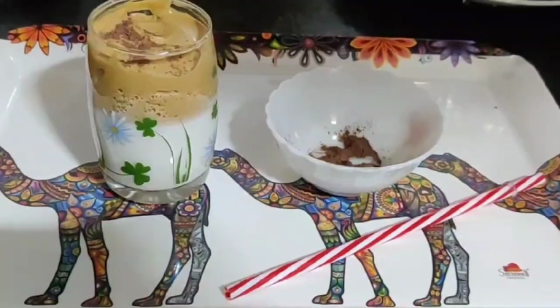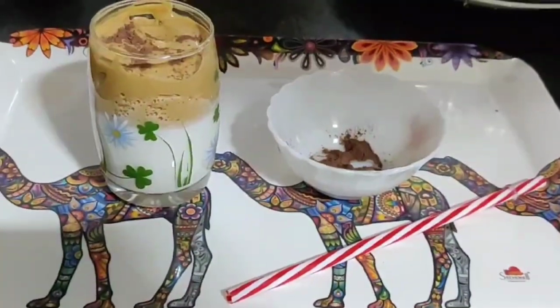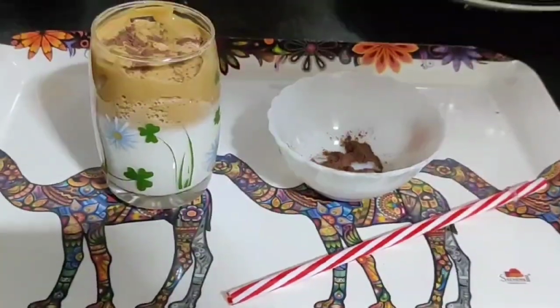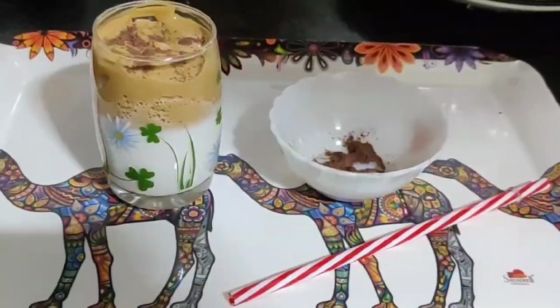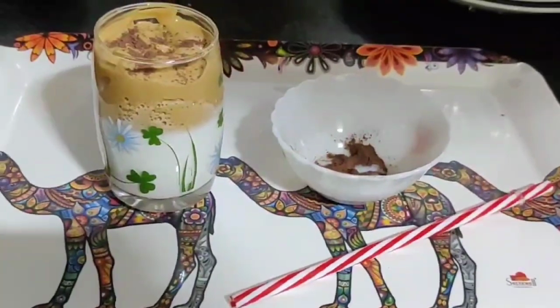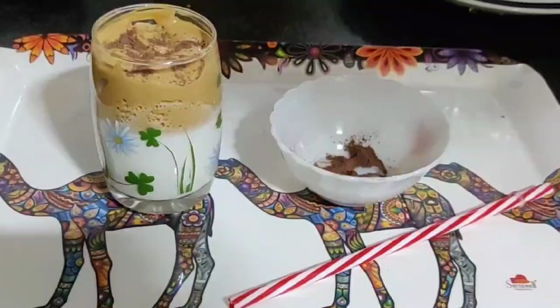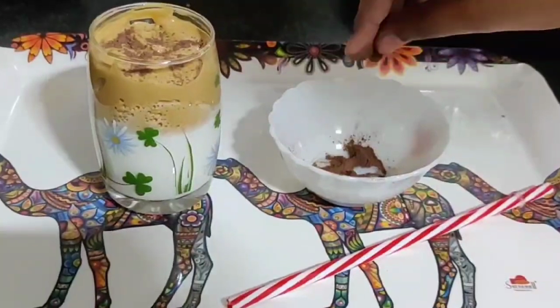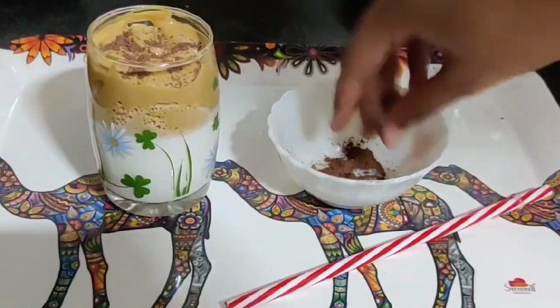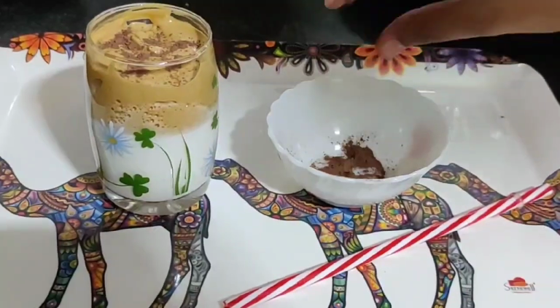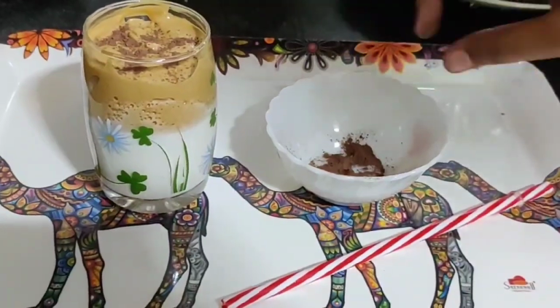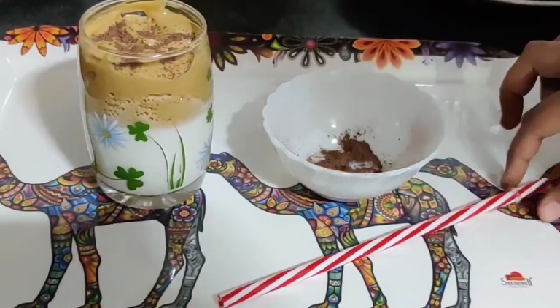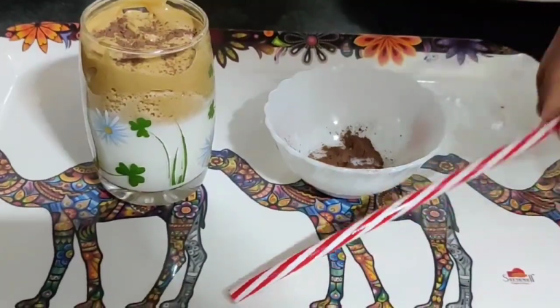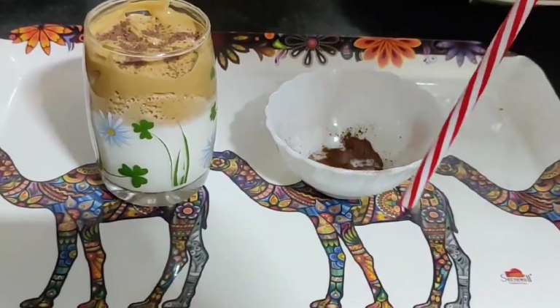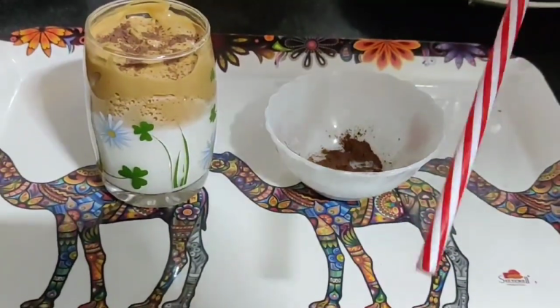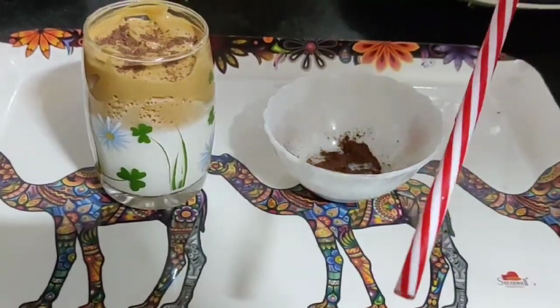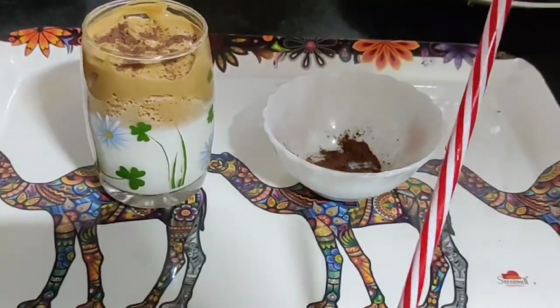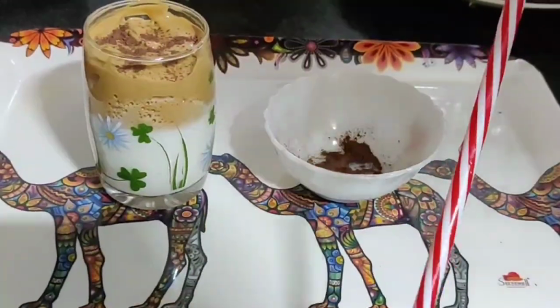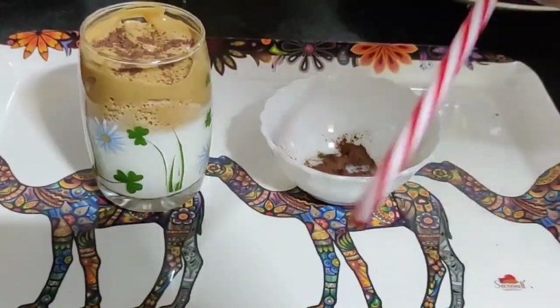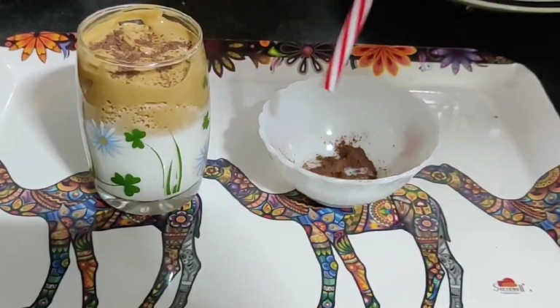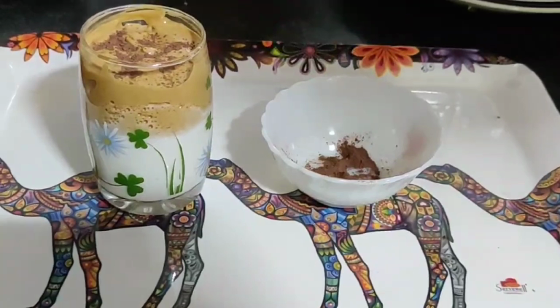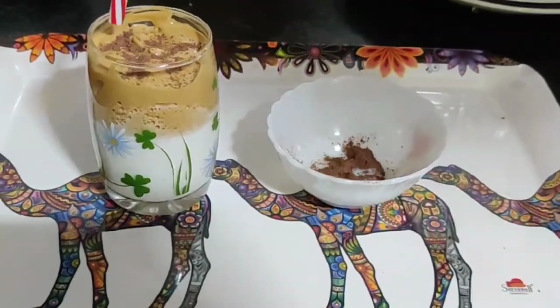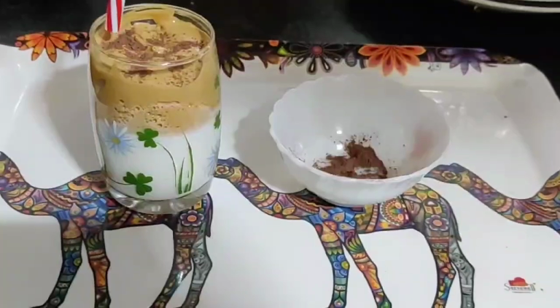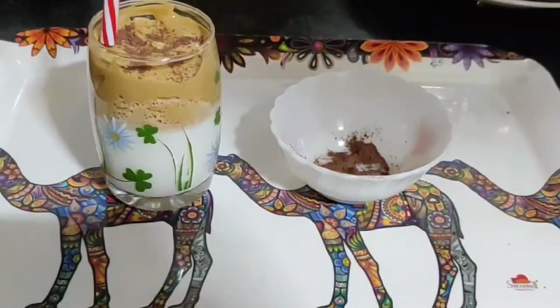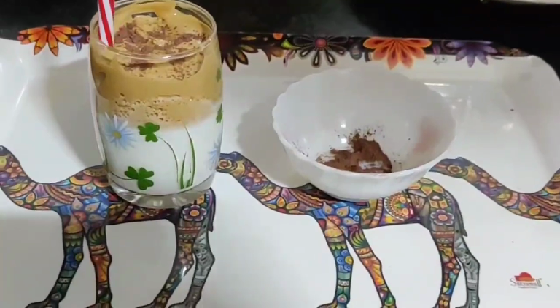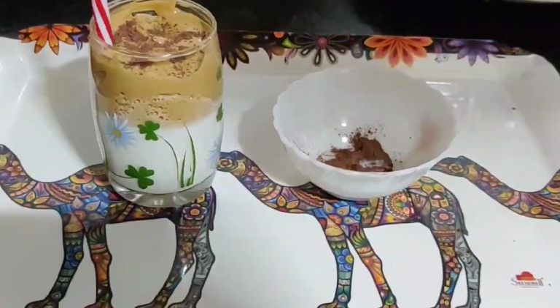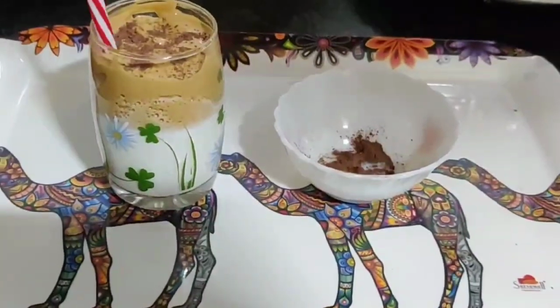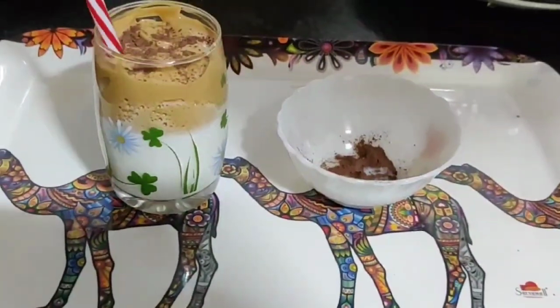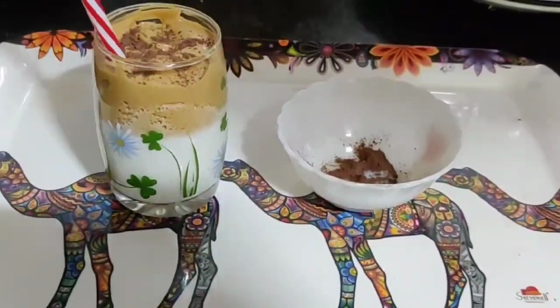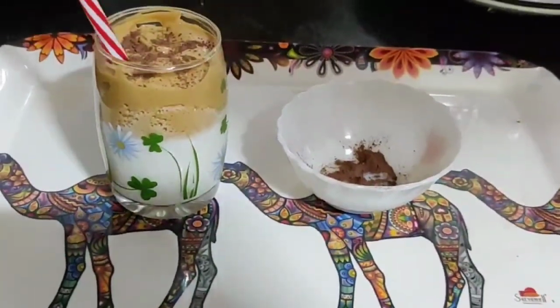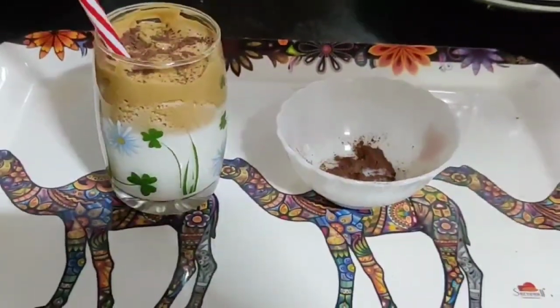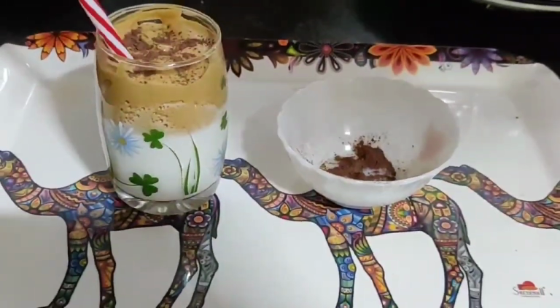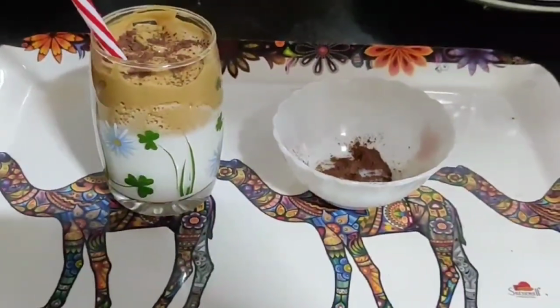For a cold version, serve the froth with milk along with some ice cubes and enjoy it like a cold coffee. Just put in a straw or a spoon, mix it well with the milk, and enjoy the drink.